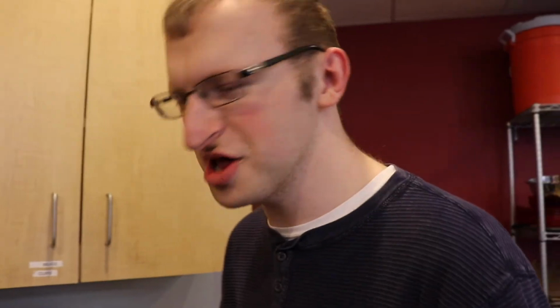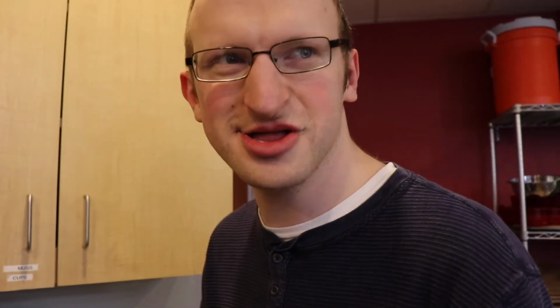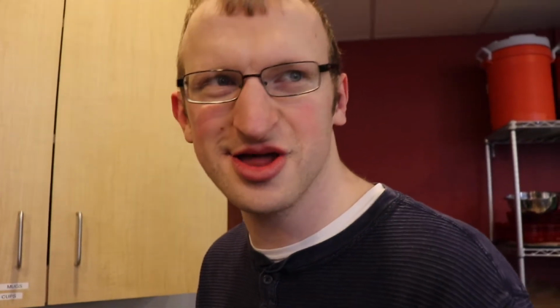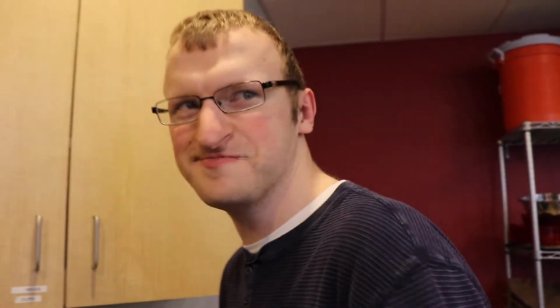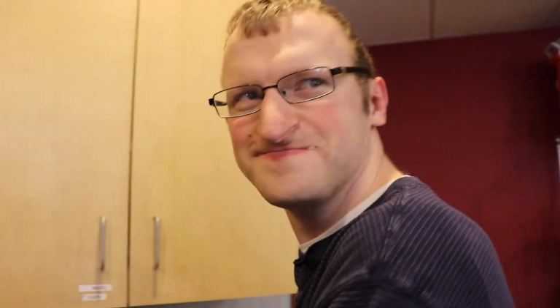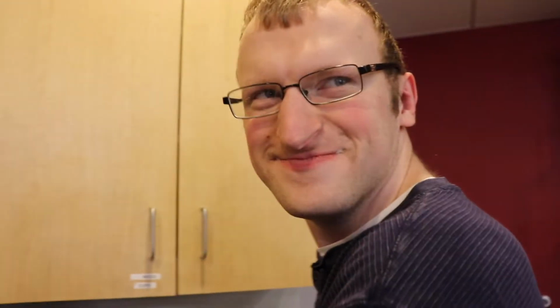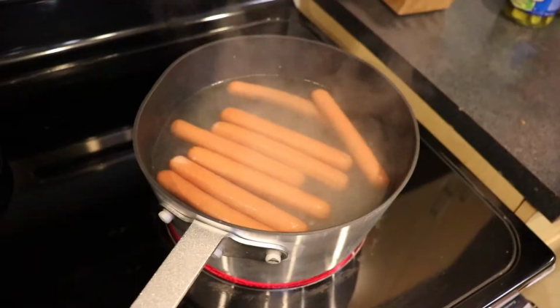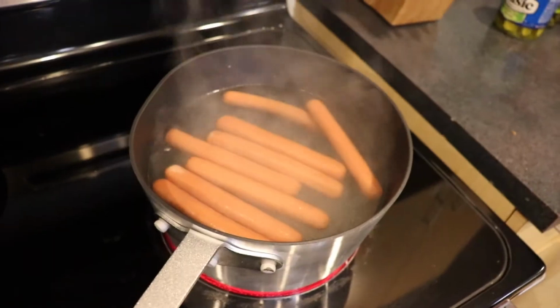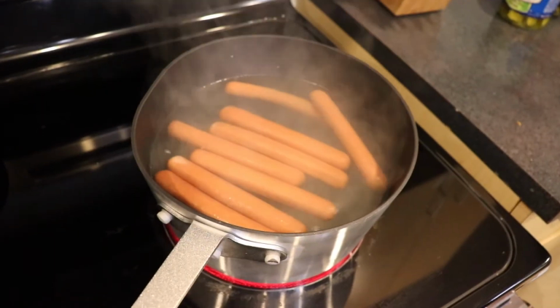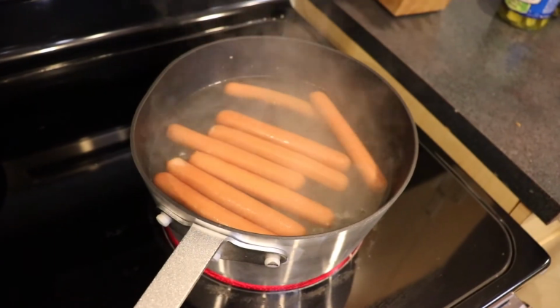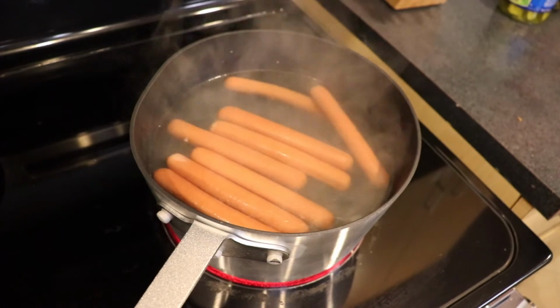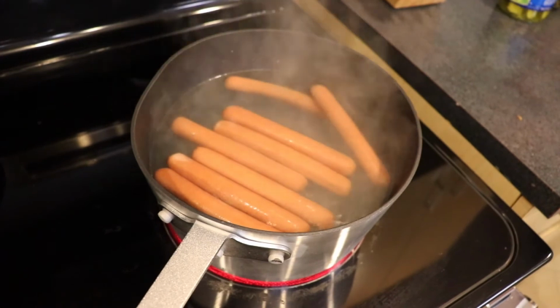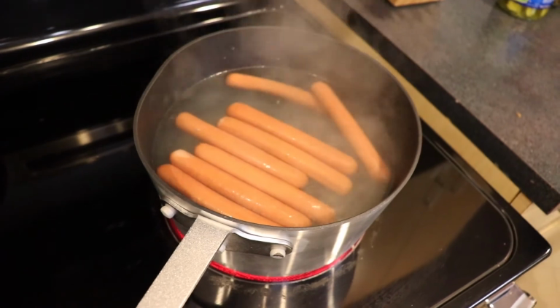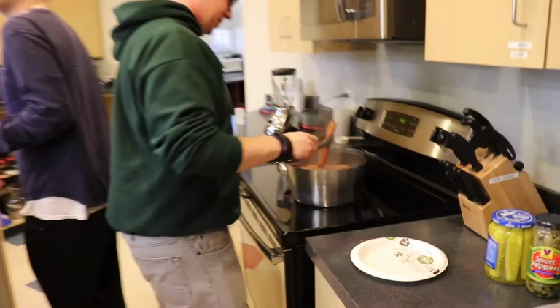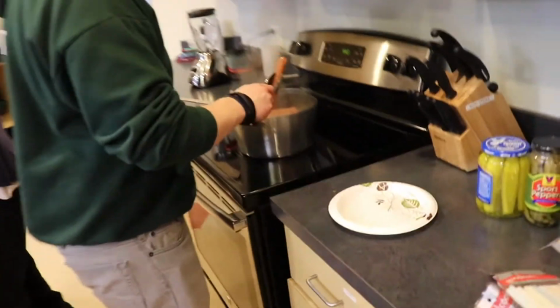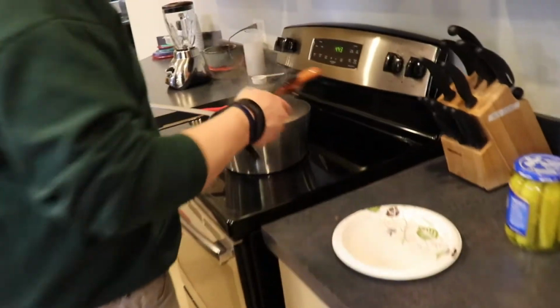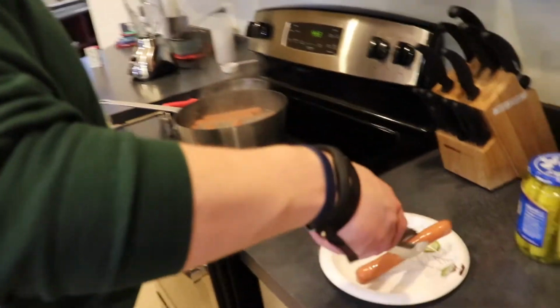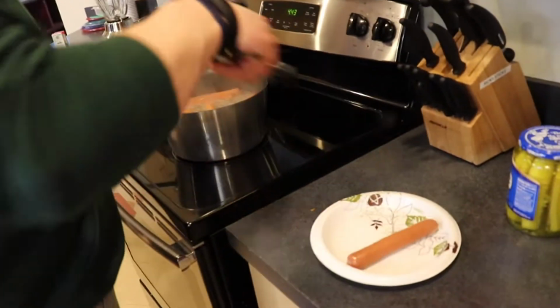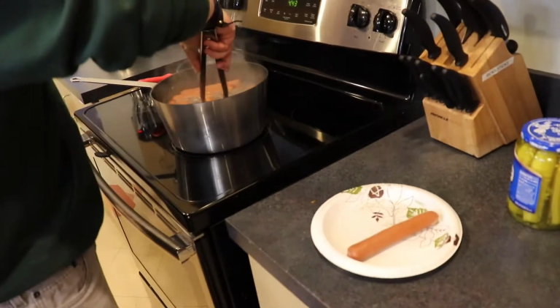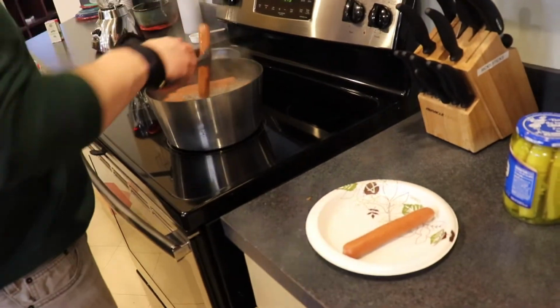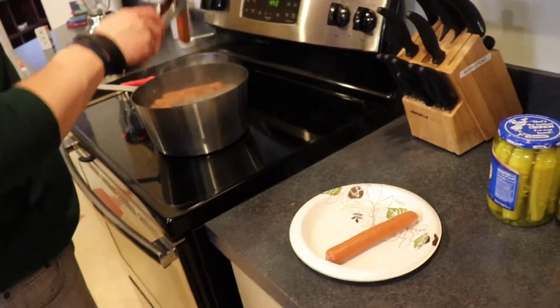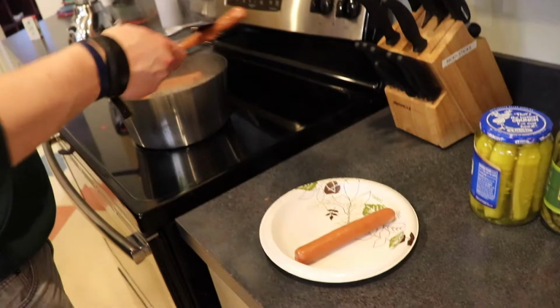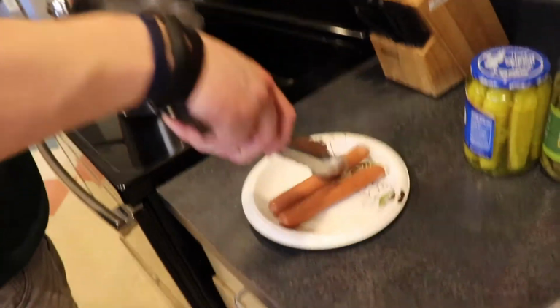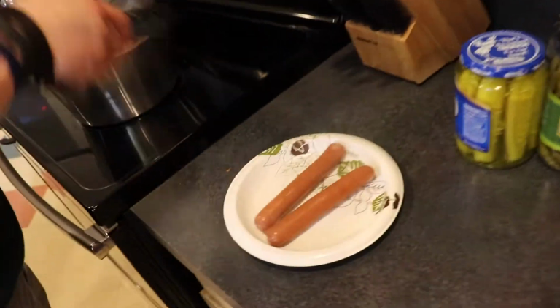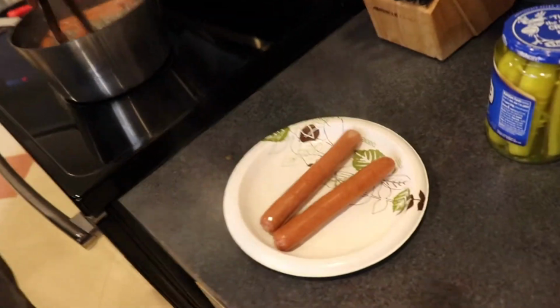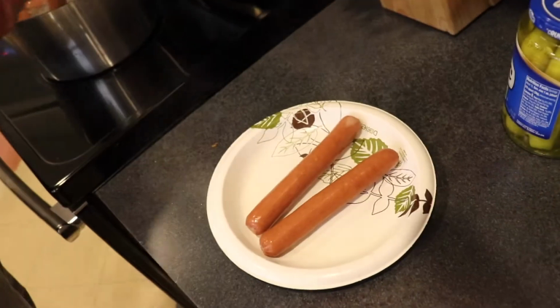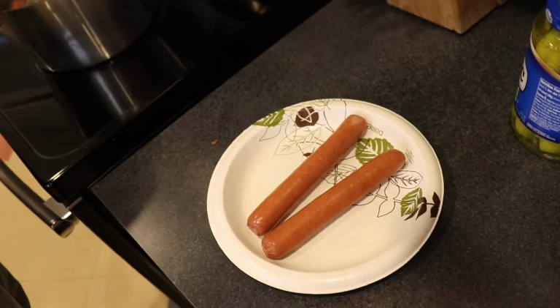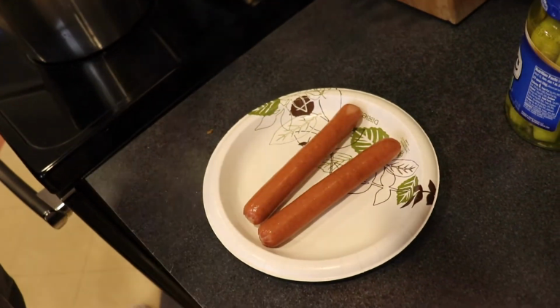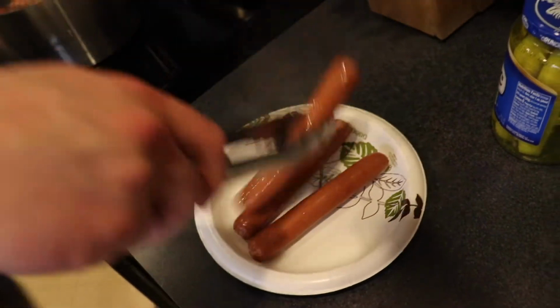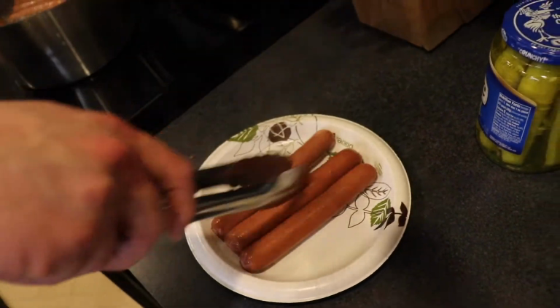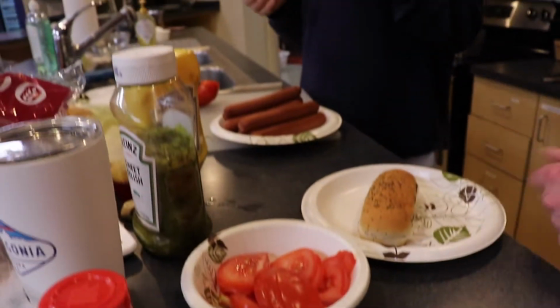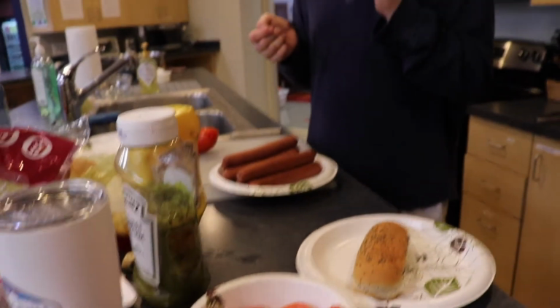We toss the hot dogs in the pot. Here we go! Ben! Yeah, true.